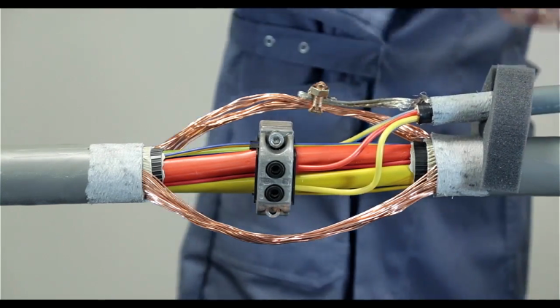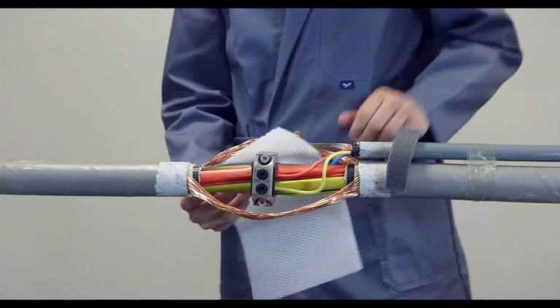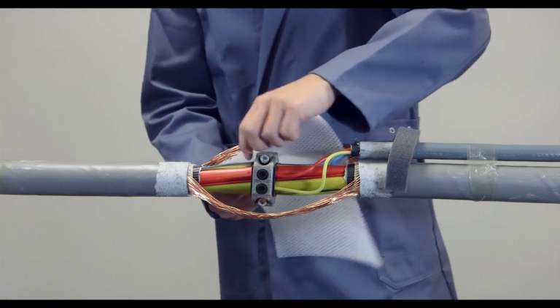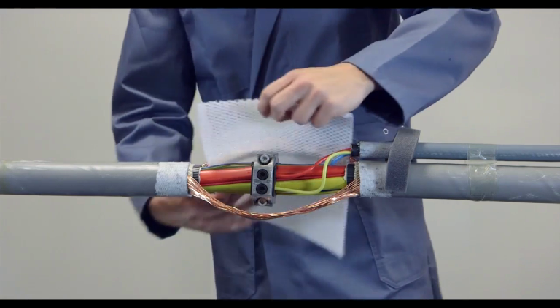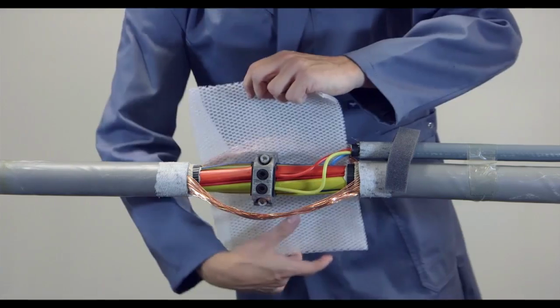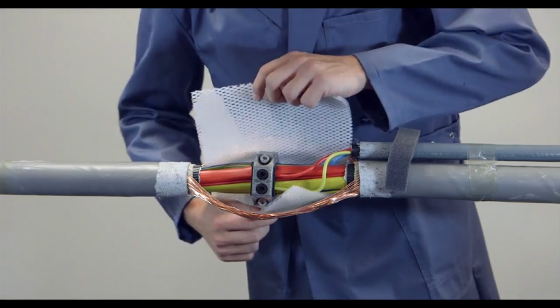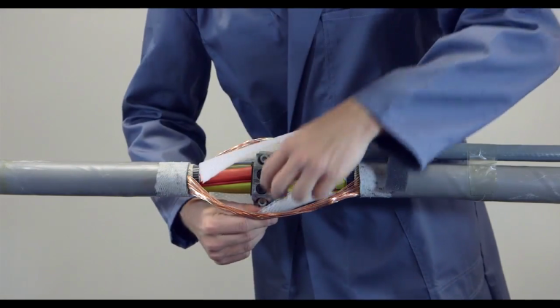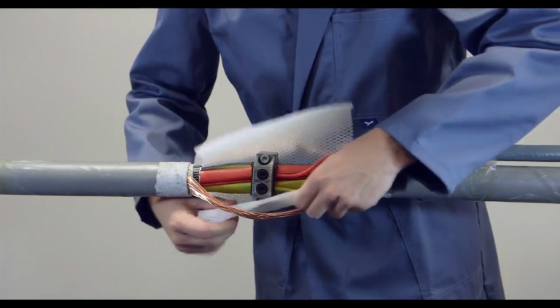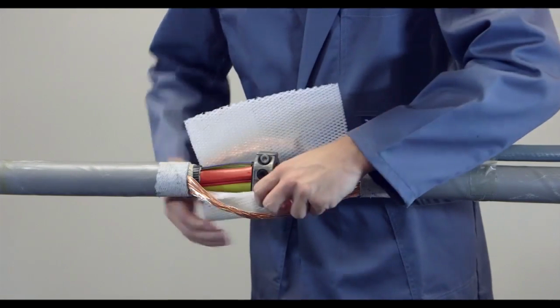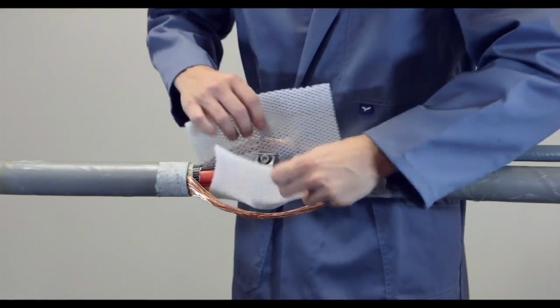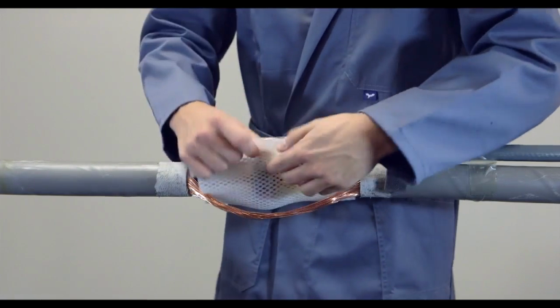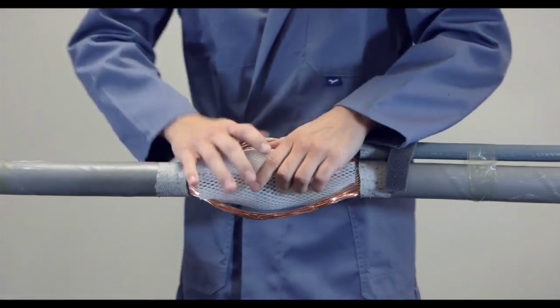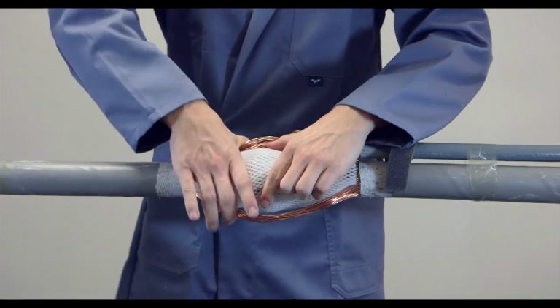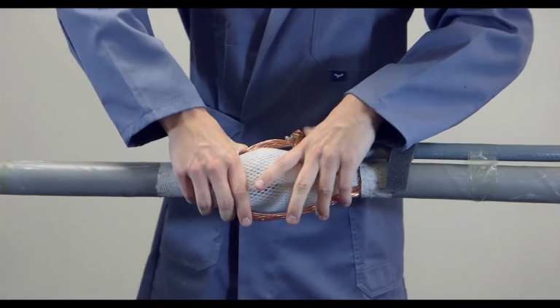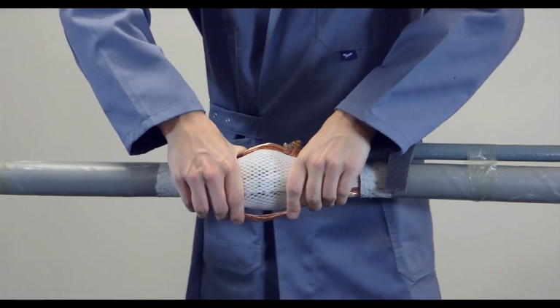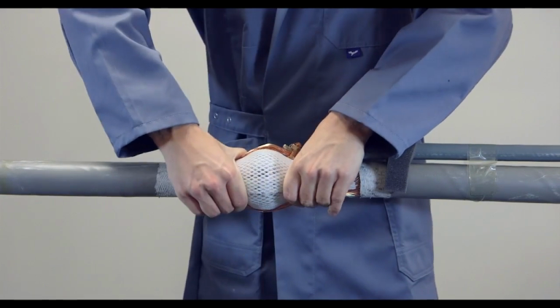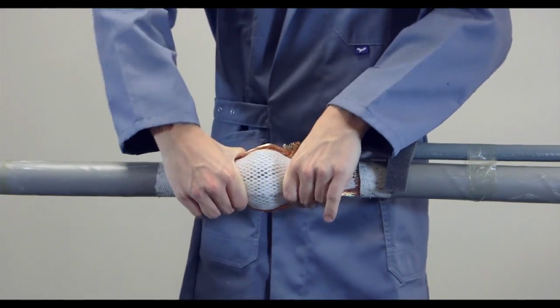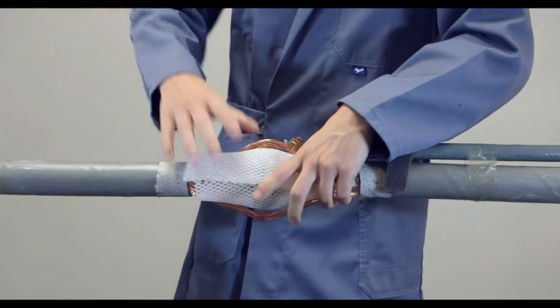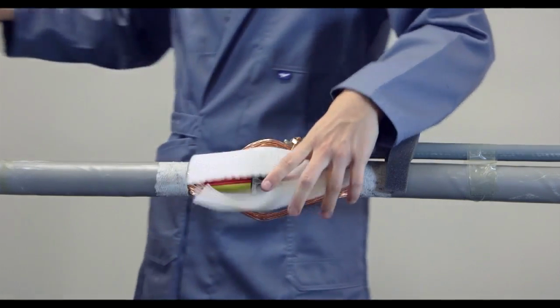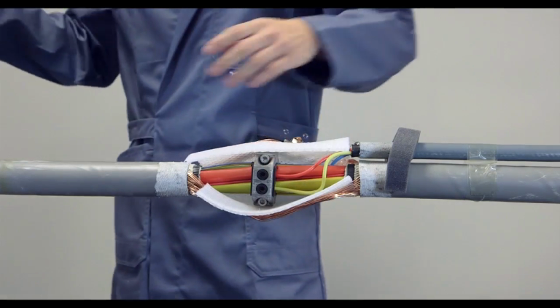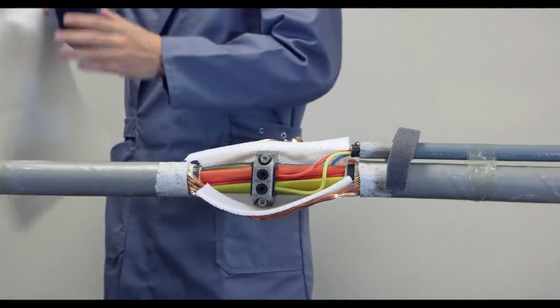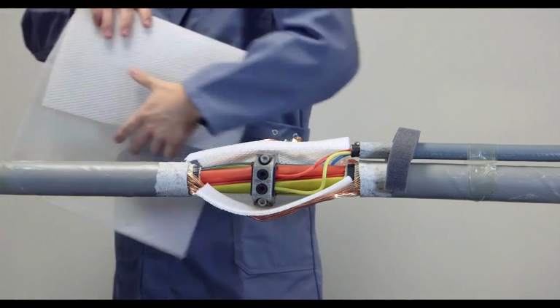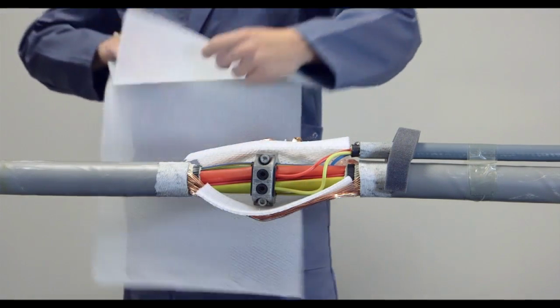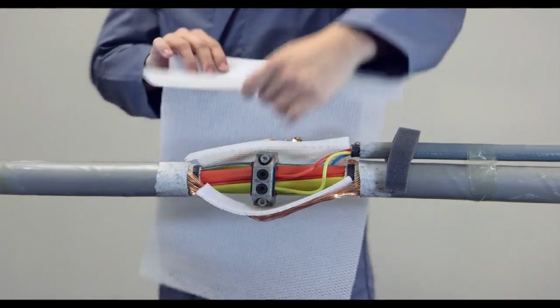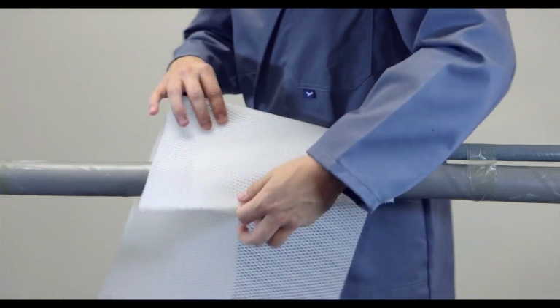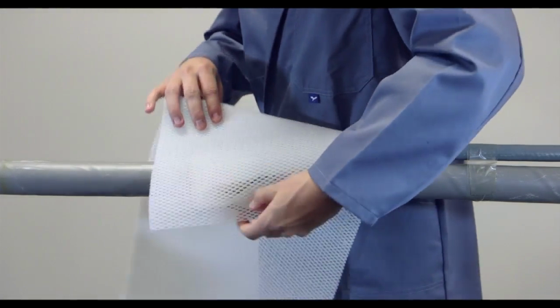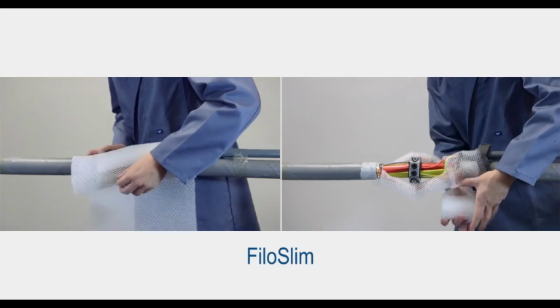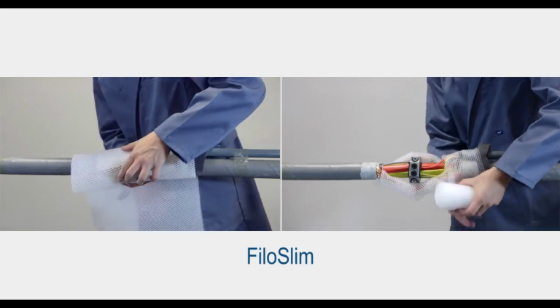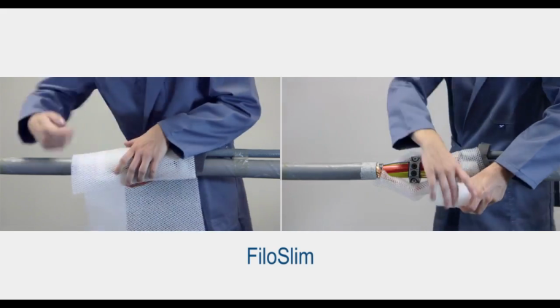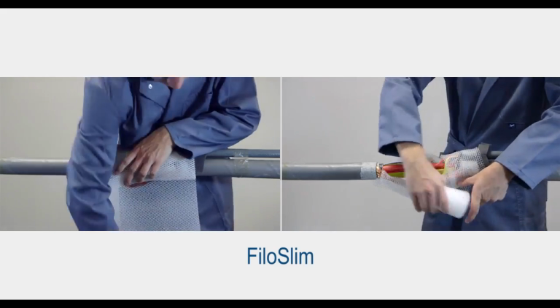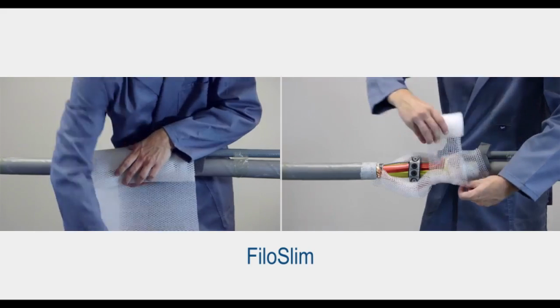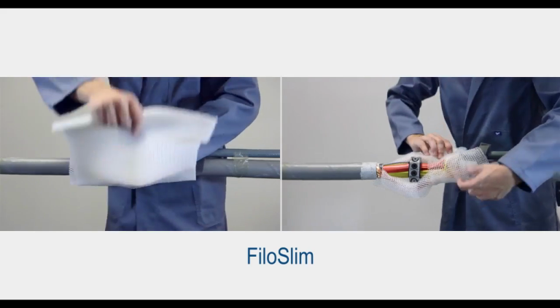When the special 3D gauze is added, the optimal insulation distance around the conductive parts is created in just a few wraps of the gauze. The gauze ensures an even distribution of the resin.